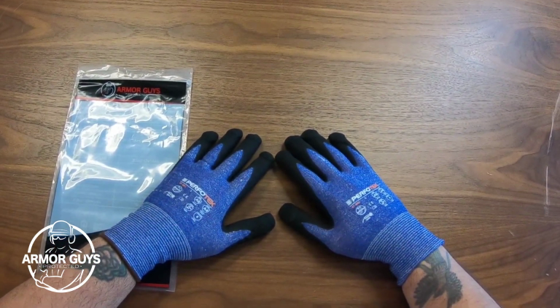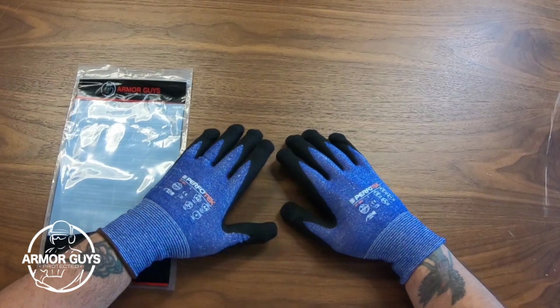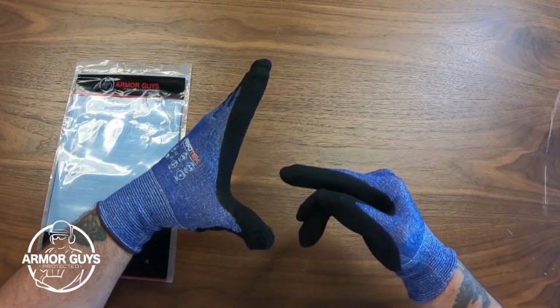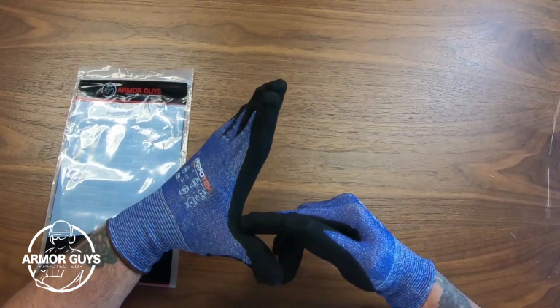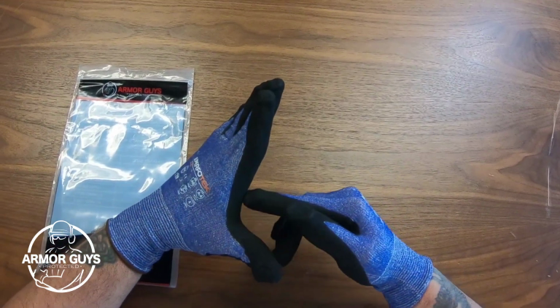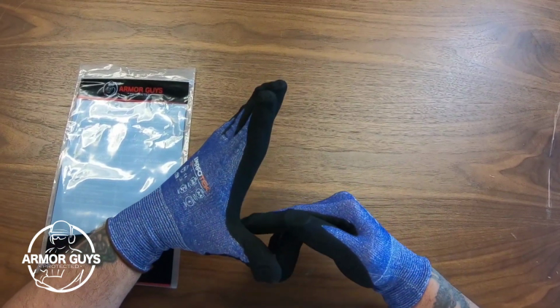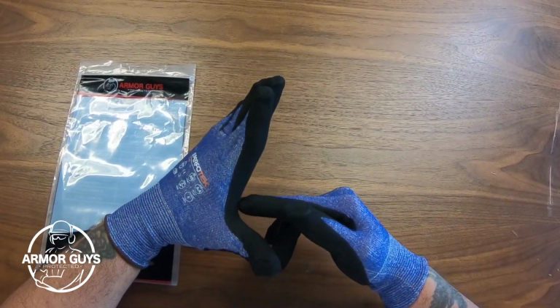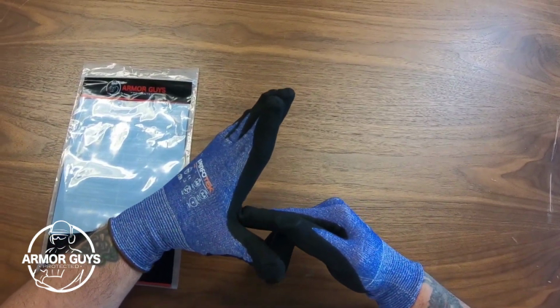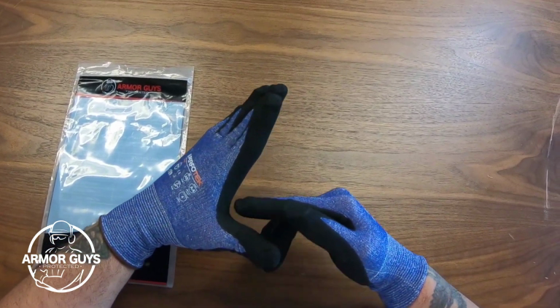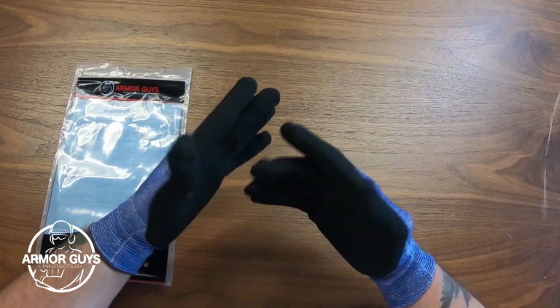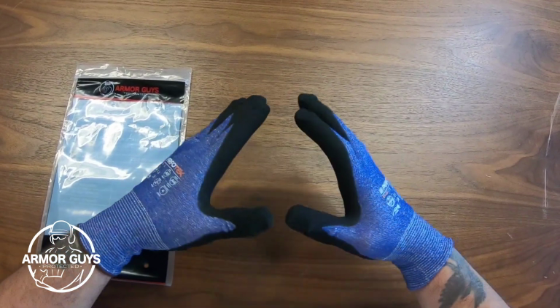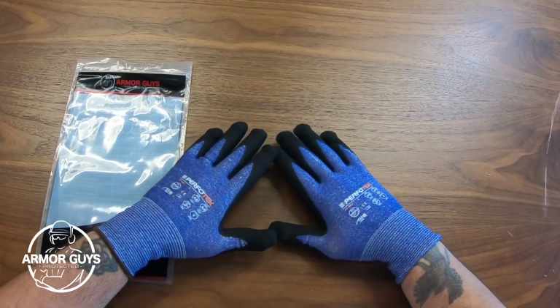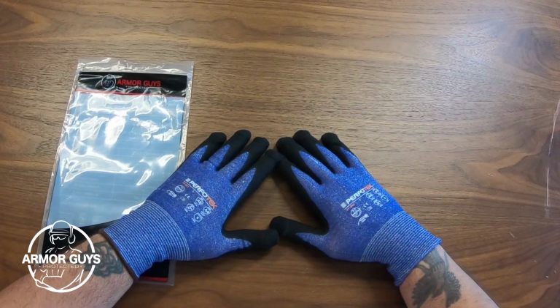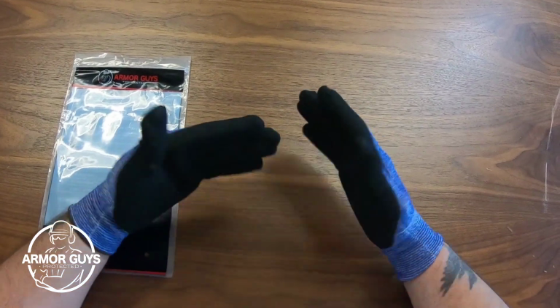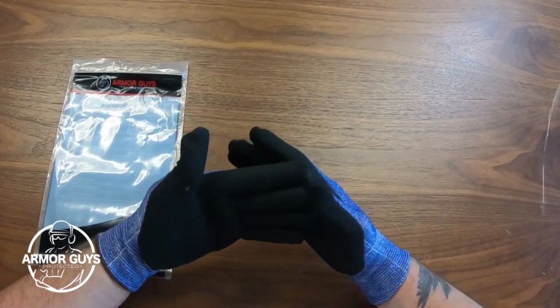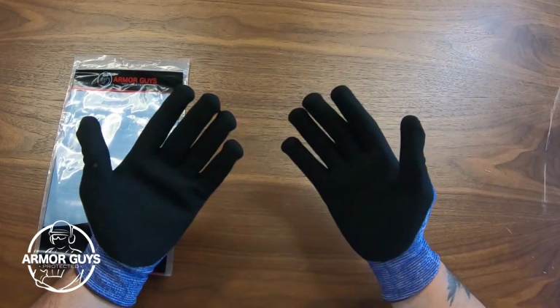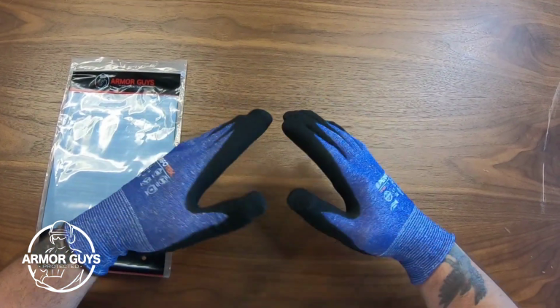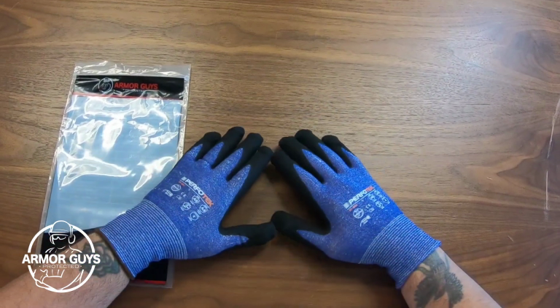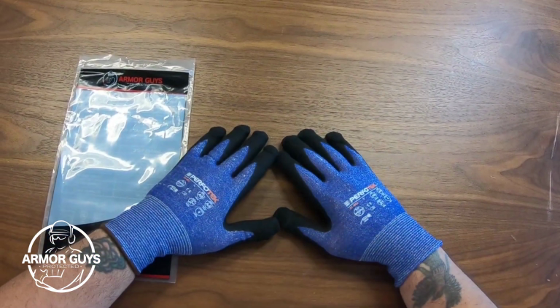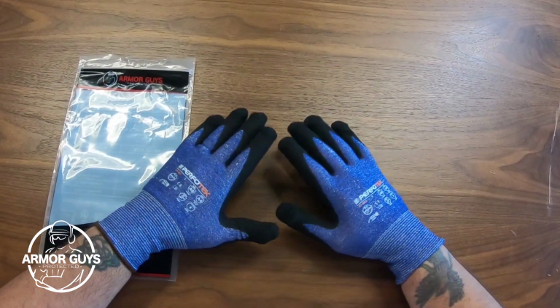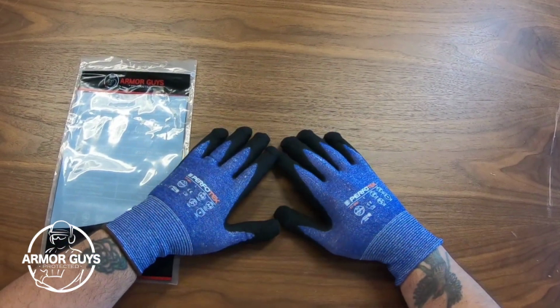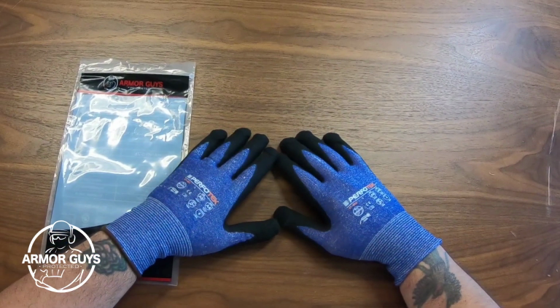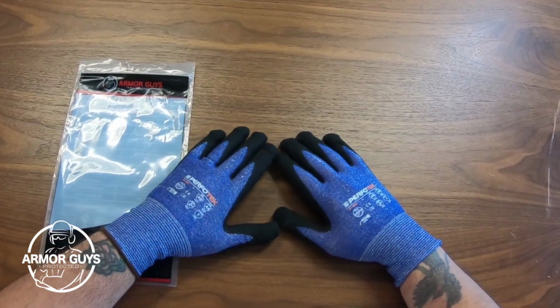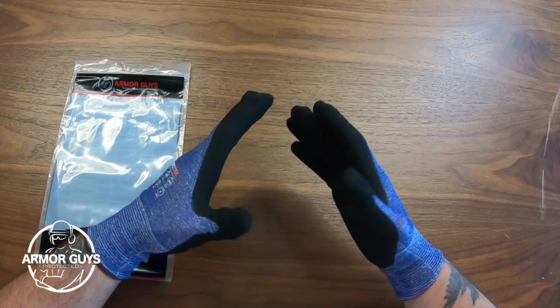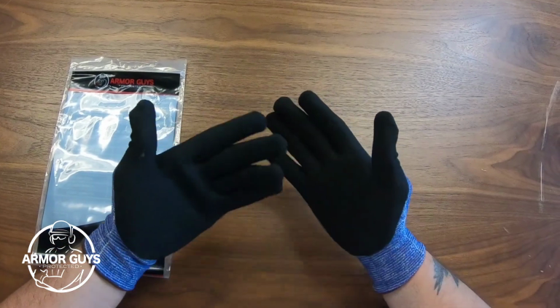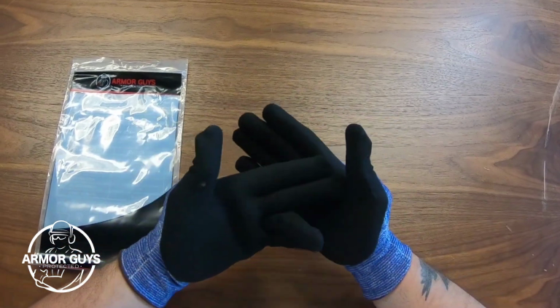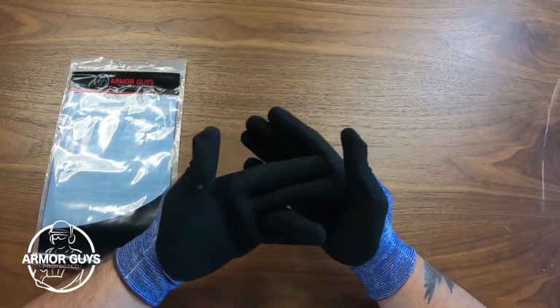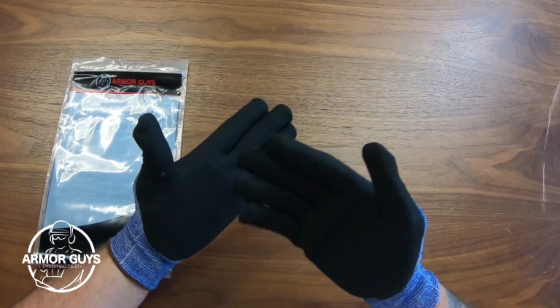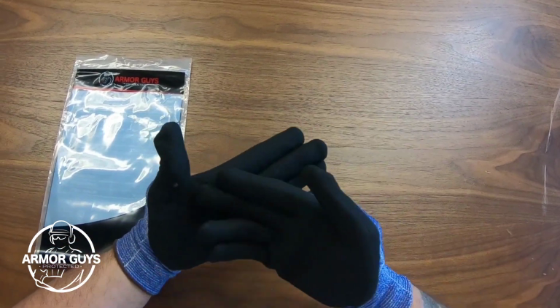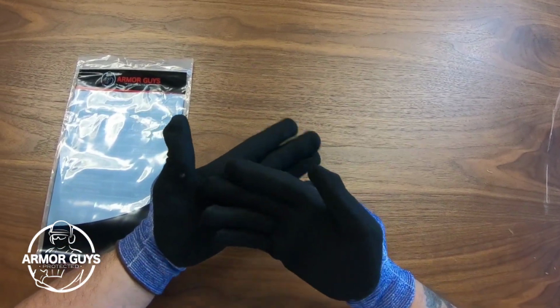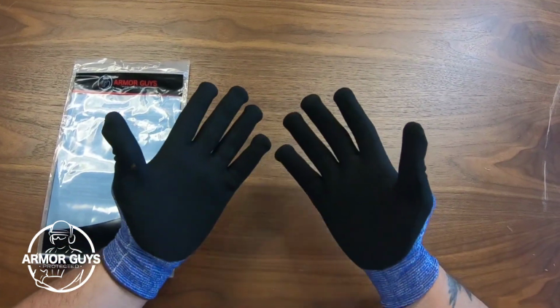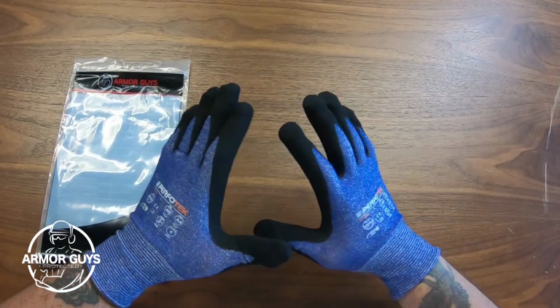It also has a thumb crotch reinforcement. This is a really great feature because this area is the spot where gloves really start to wear down first, and with the thumb crotch reinforcement placed here, it gives these gloves a longer lifespan.